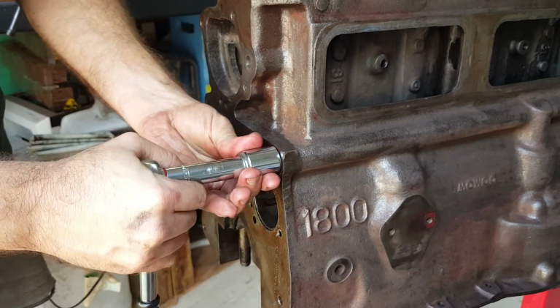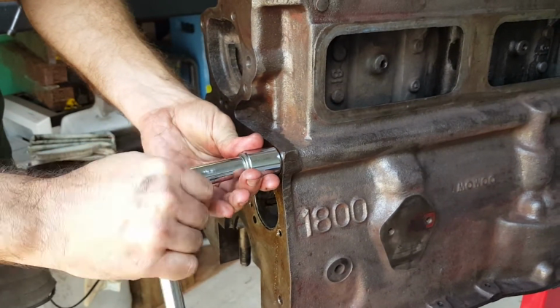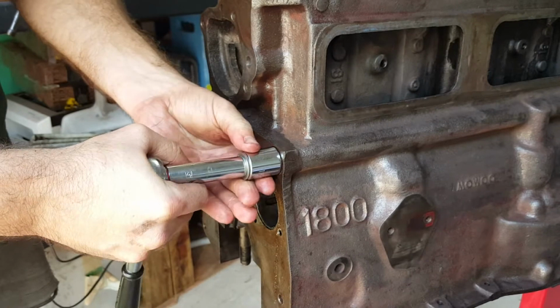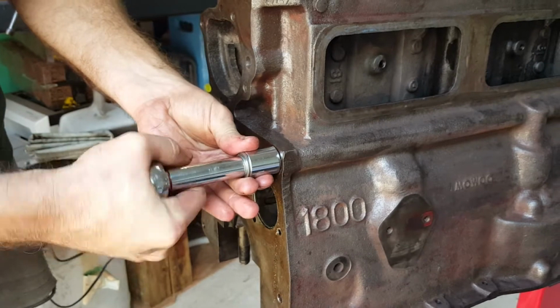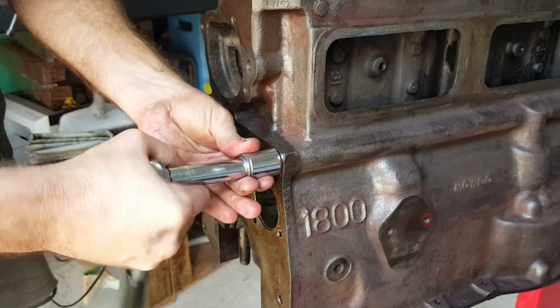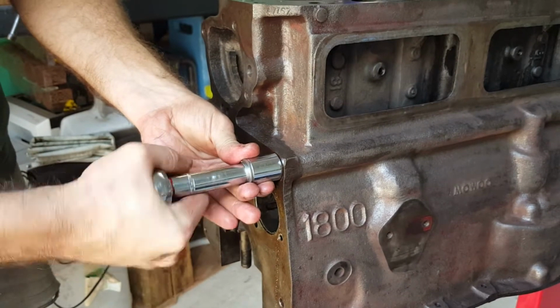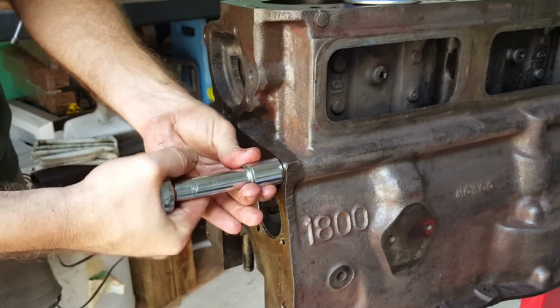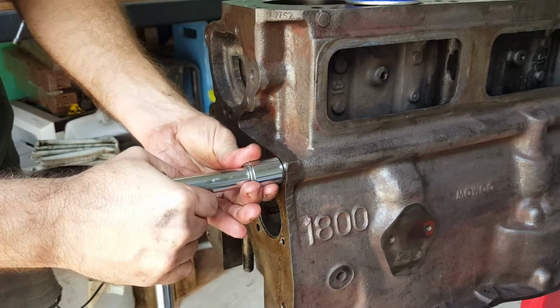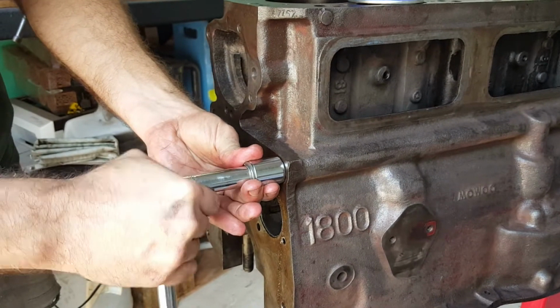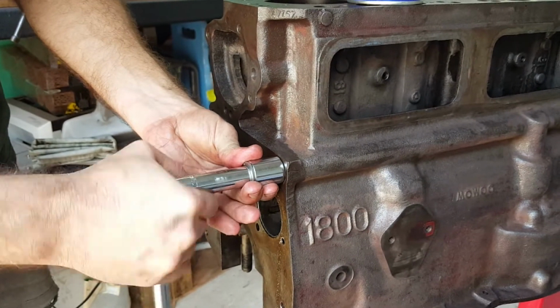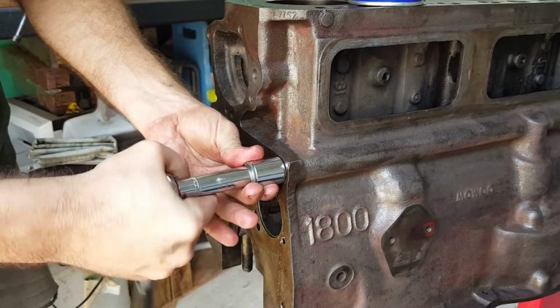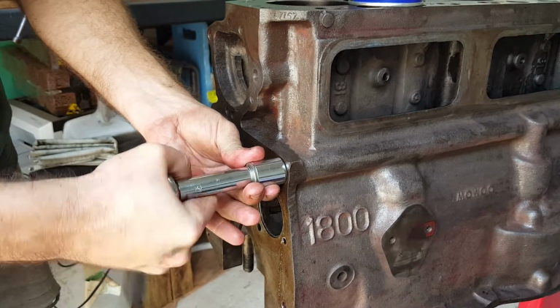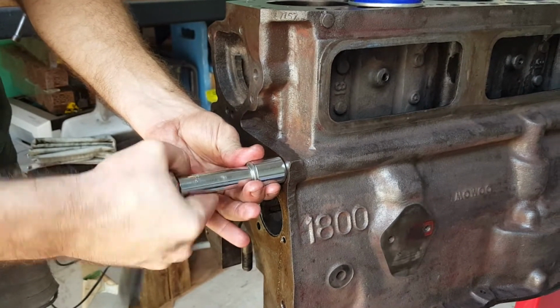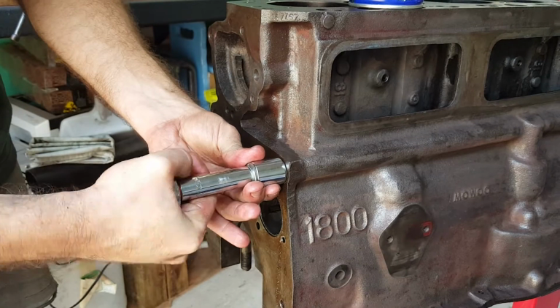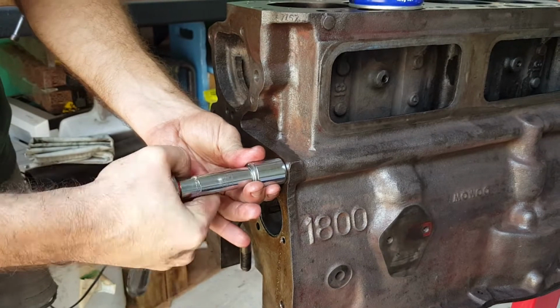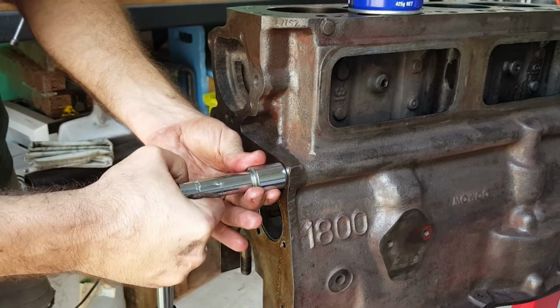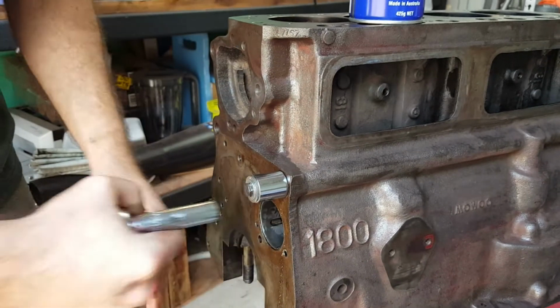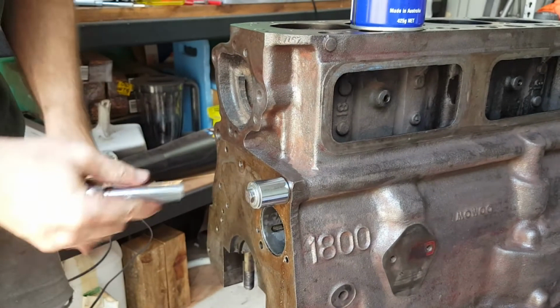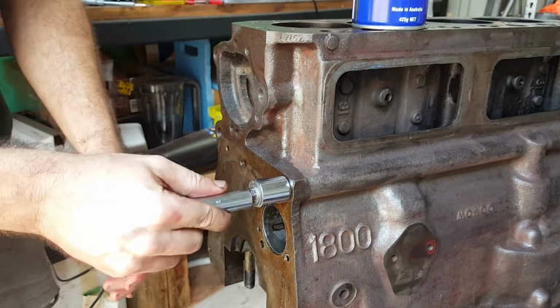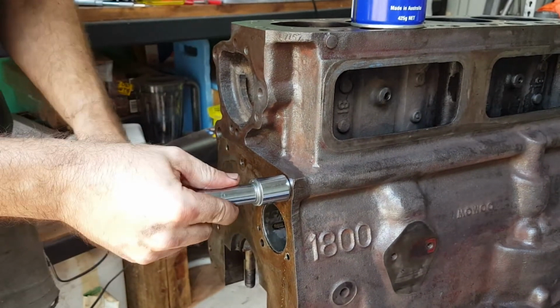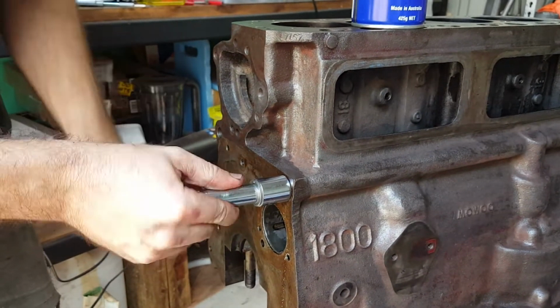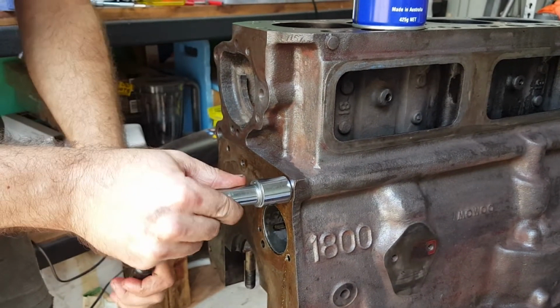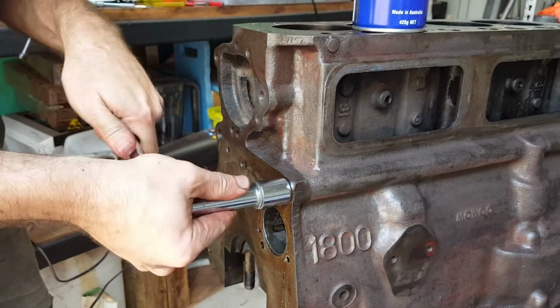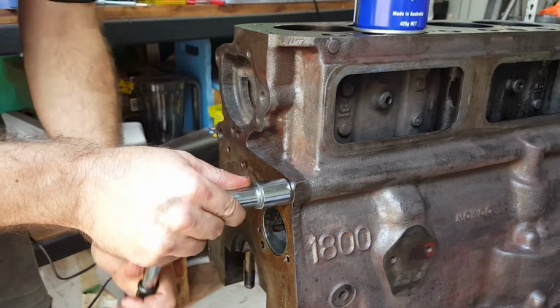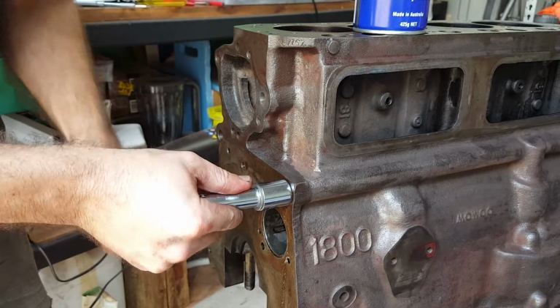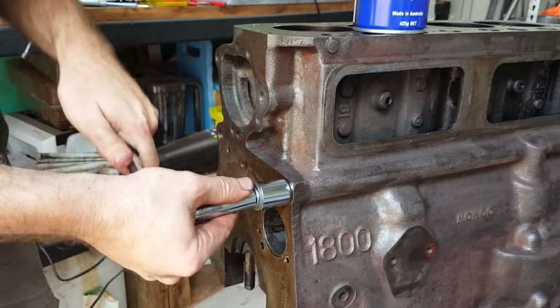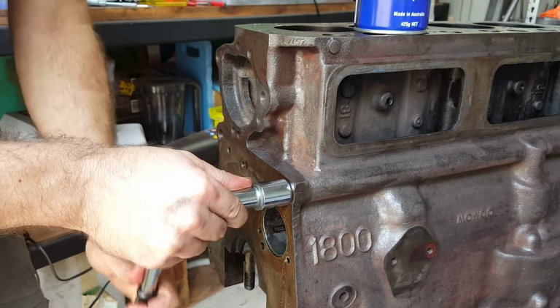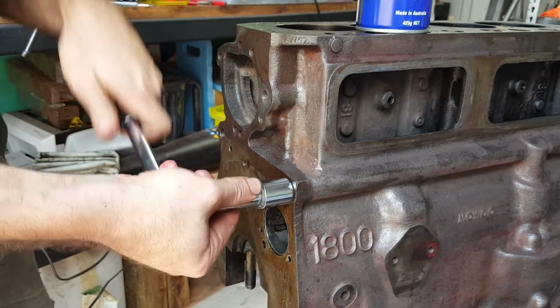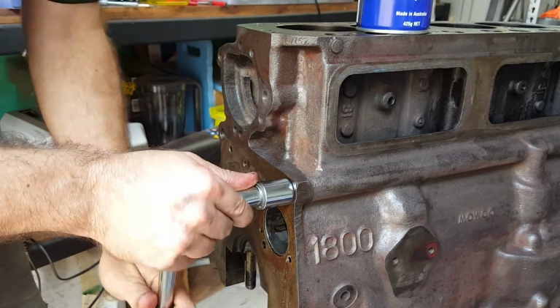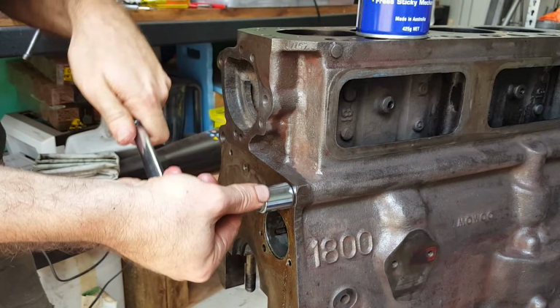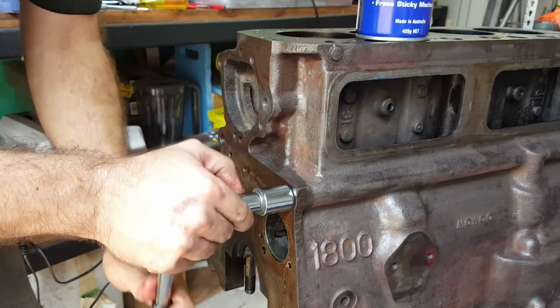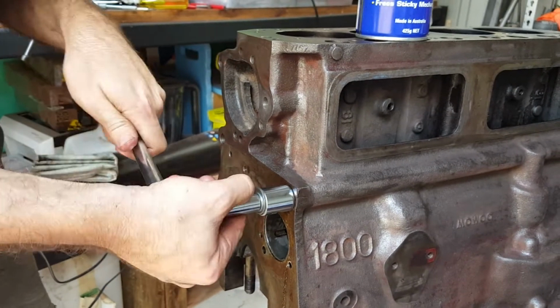Try and get the washers central so that when it pulls, it pulls into the middle of the socket and not against one of the sides. You just tighten it and you'll hear it crack, and it should start to extract.